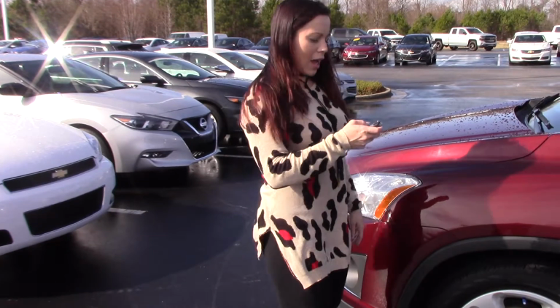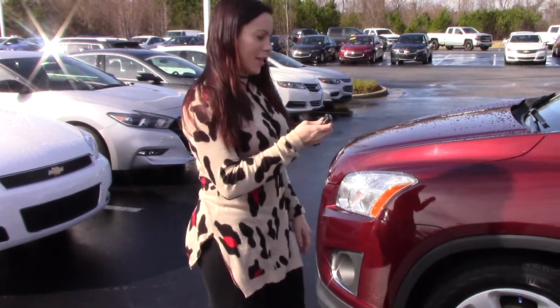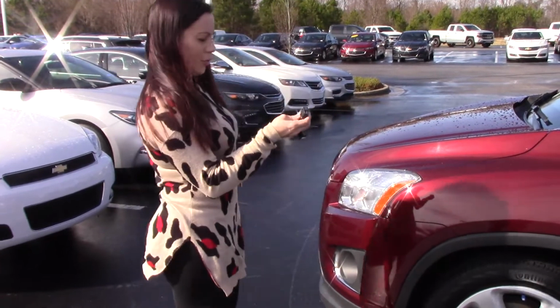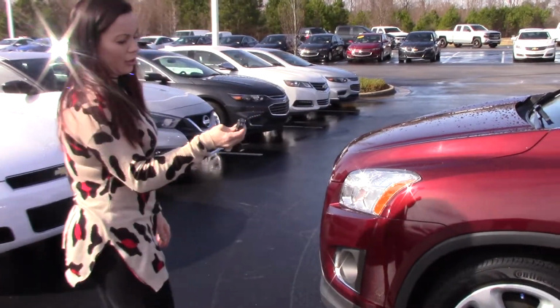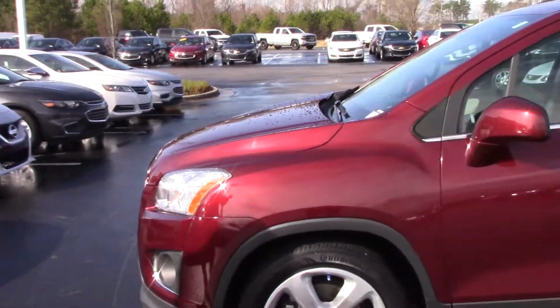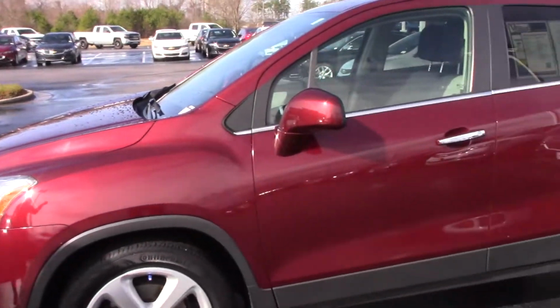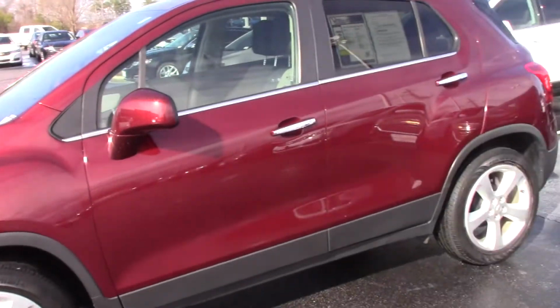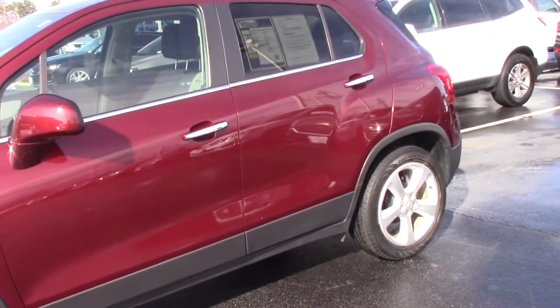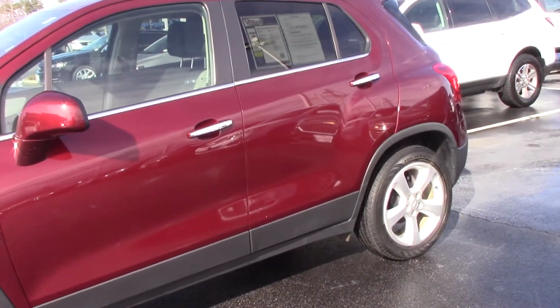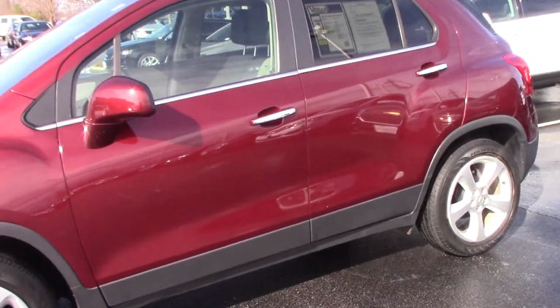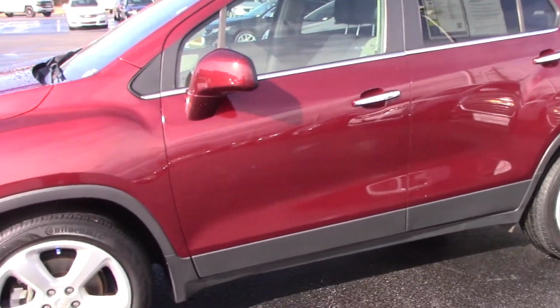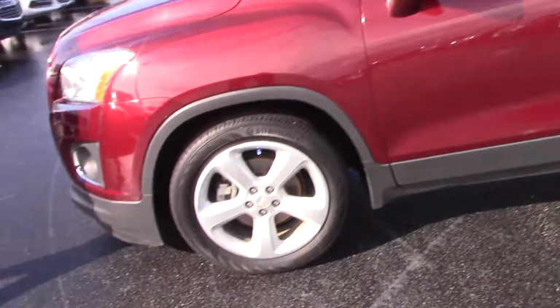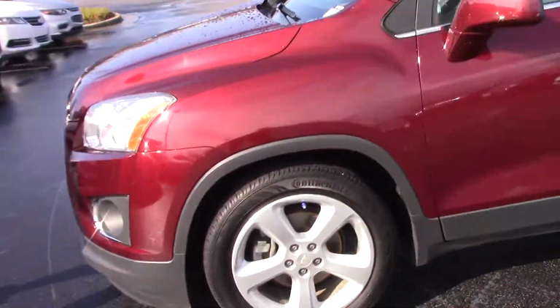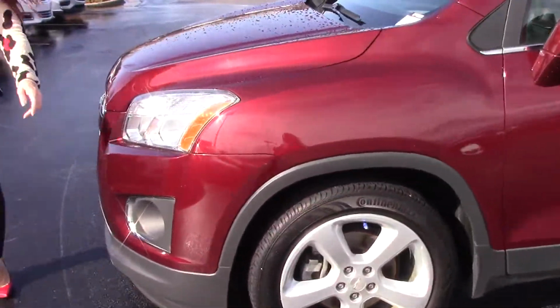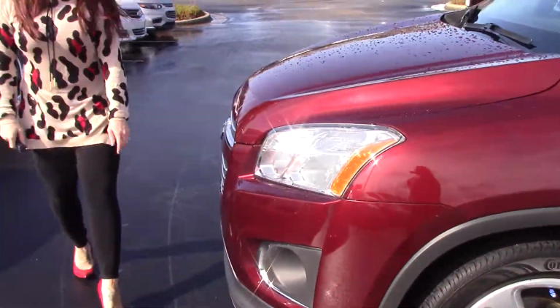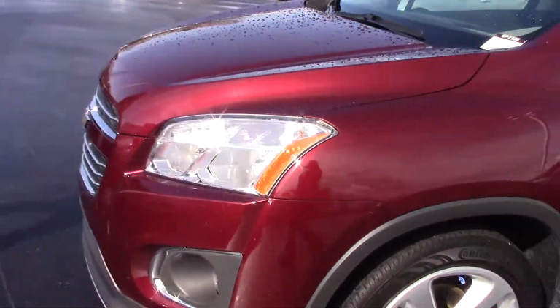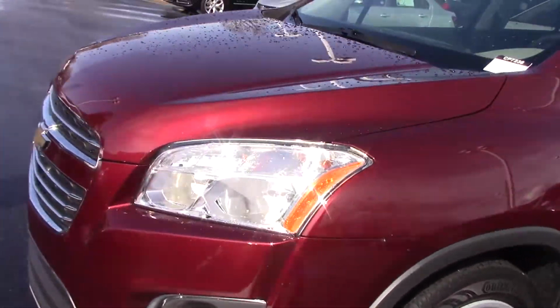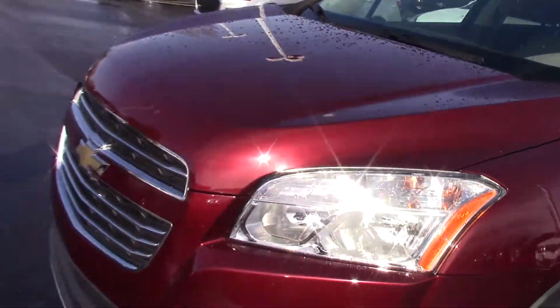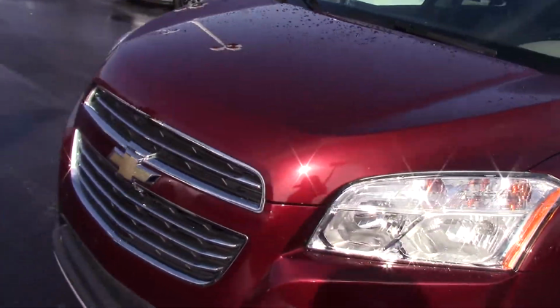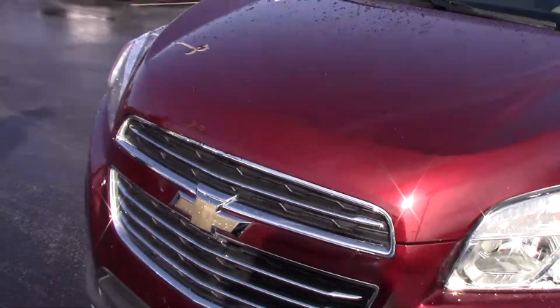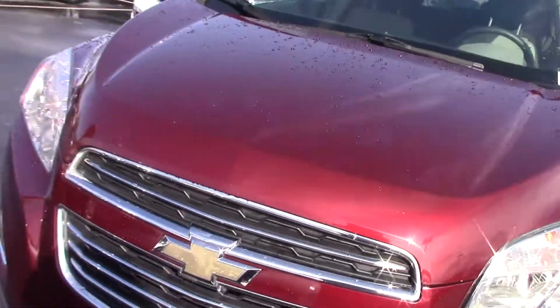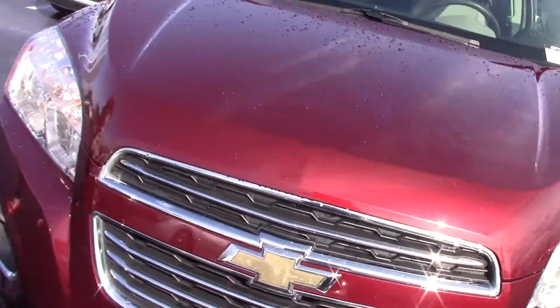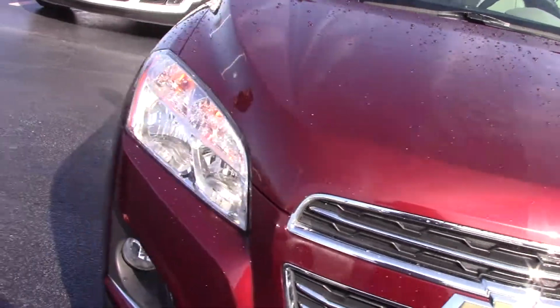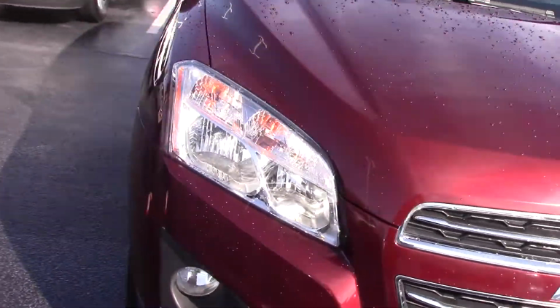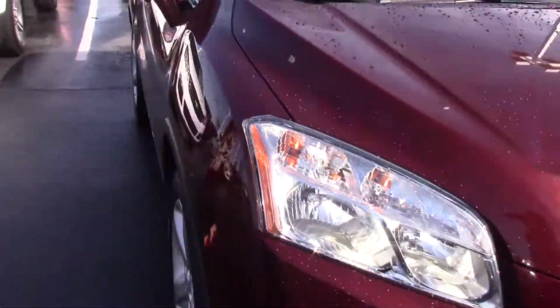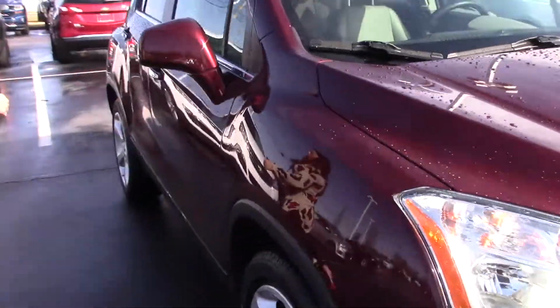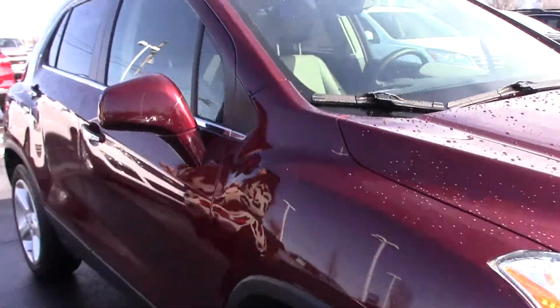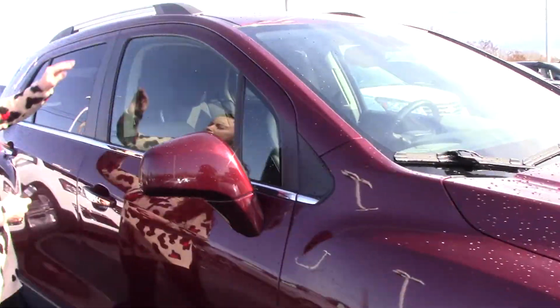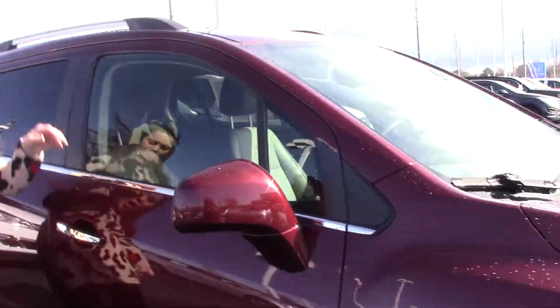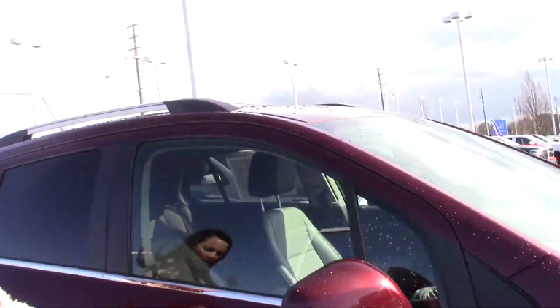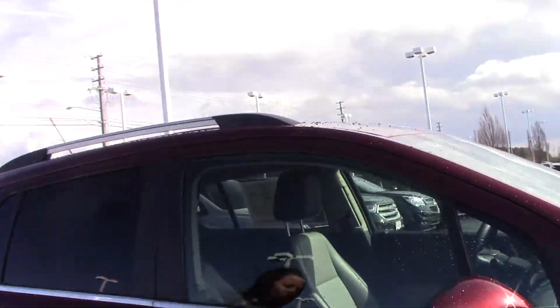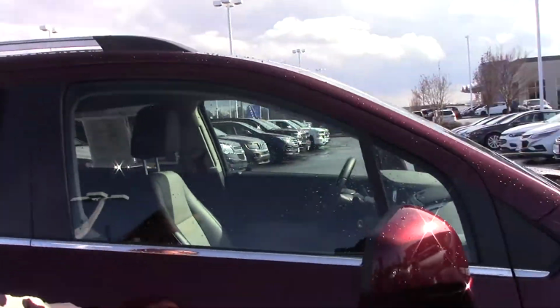As you can see, it's maroon in color. It's got your remote start on the key fob, LED lights, fog lights as well. Very sporty little car. It's got your racks up top and chrome accents.